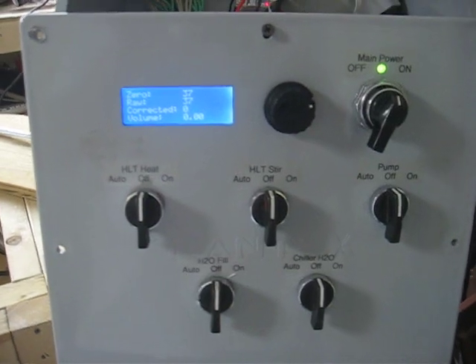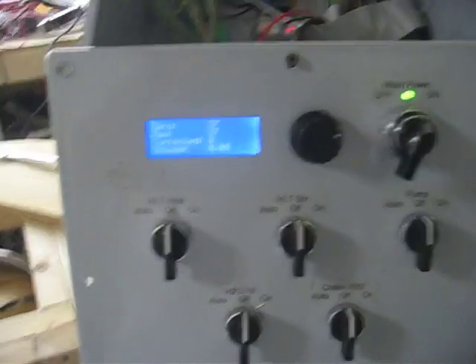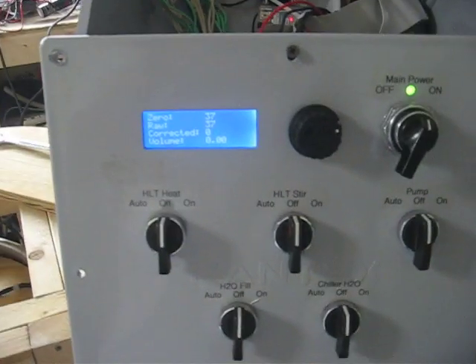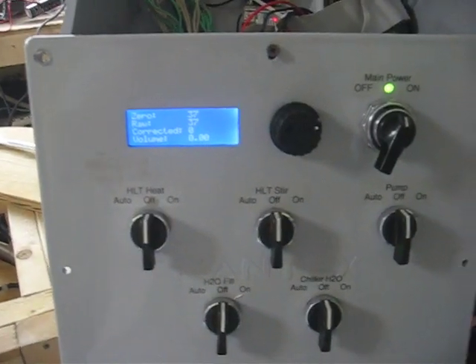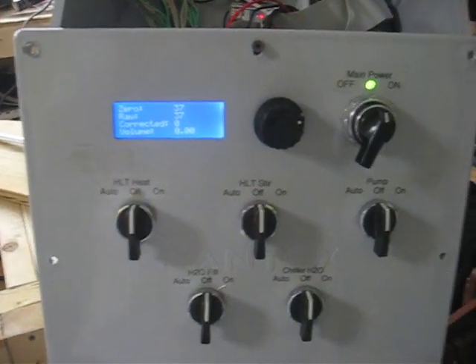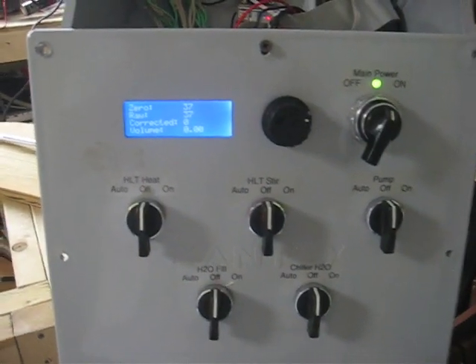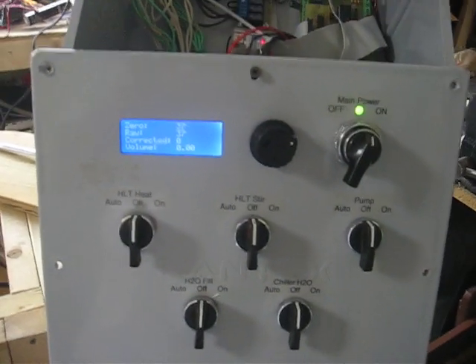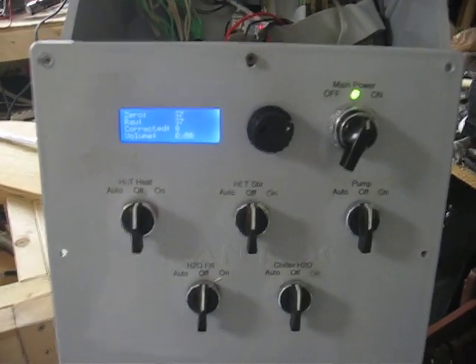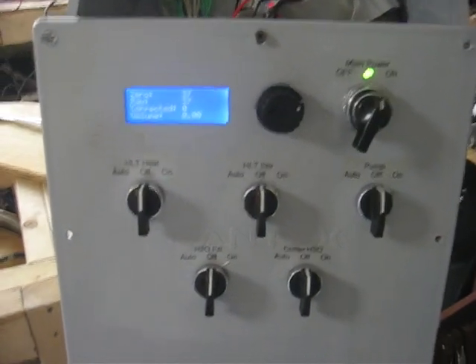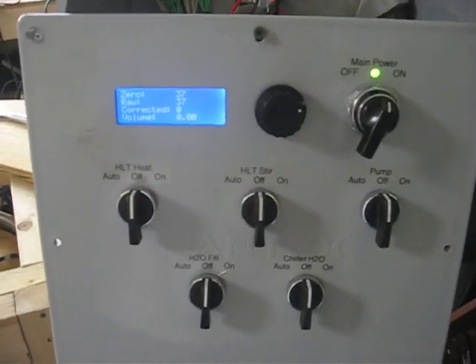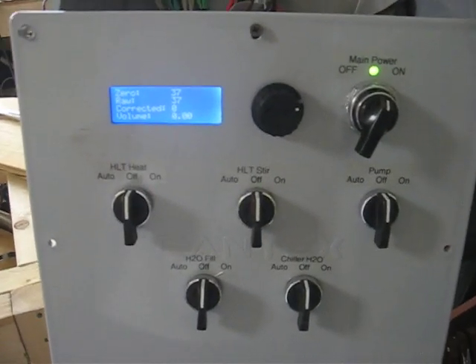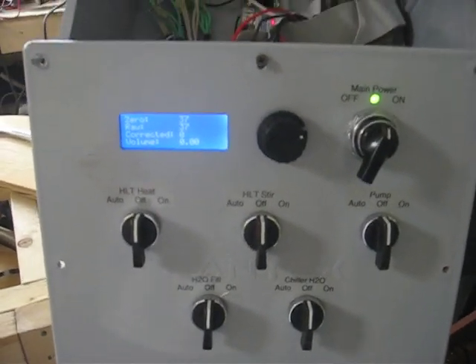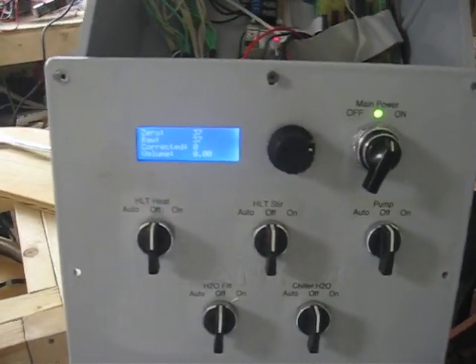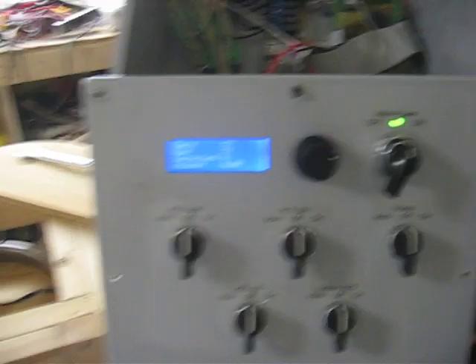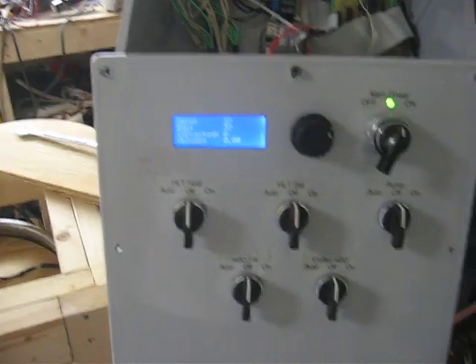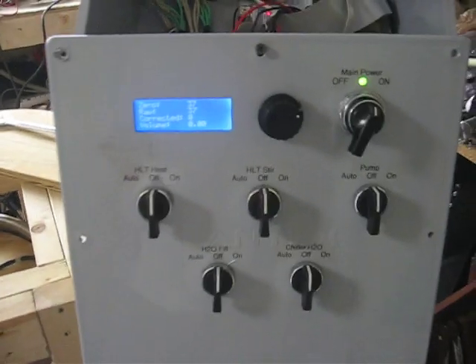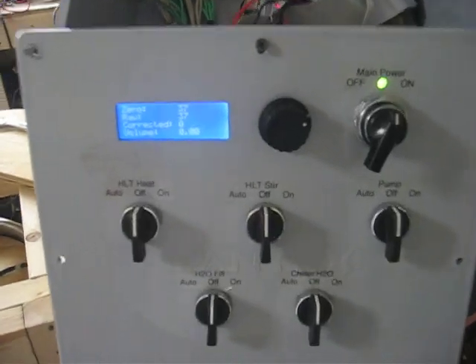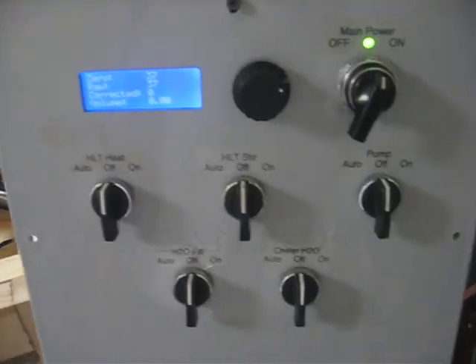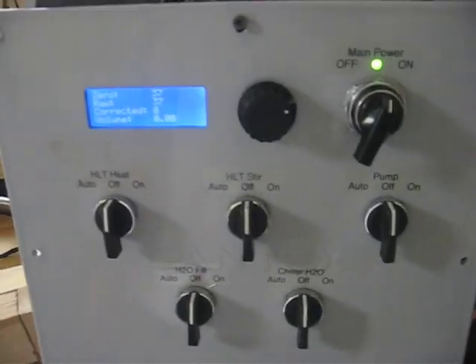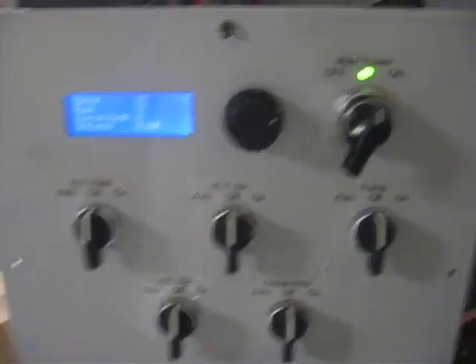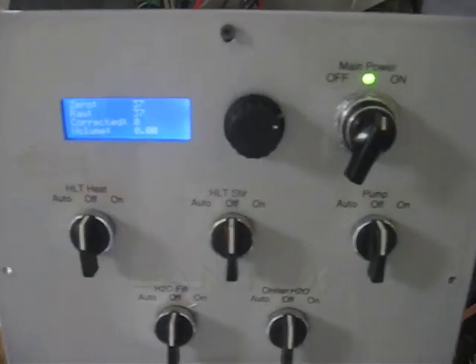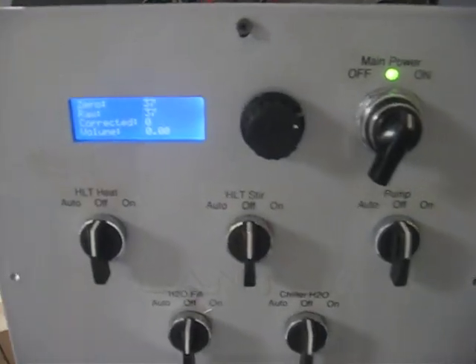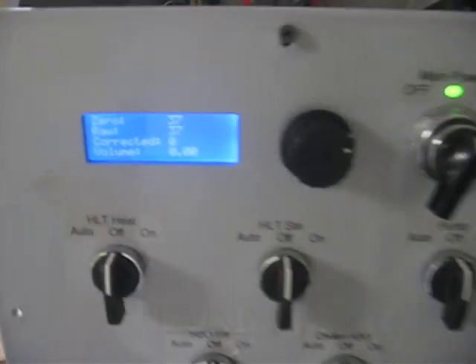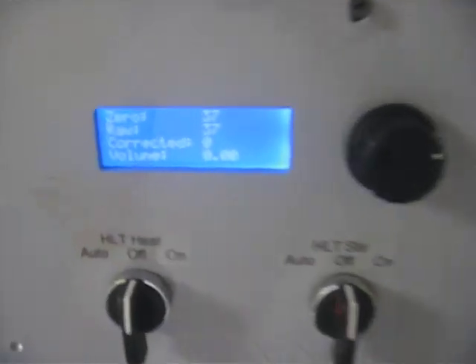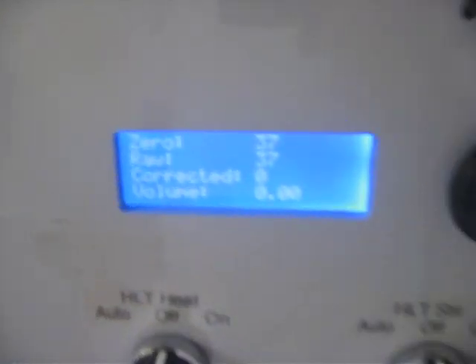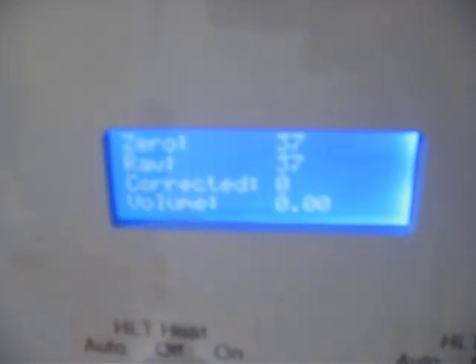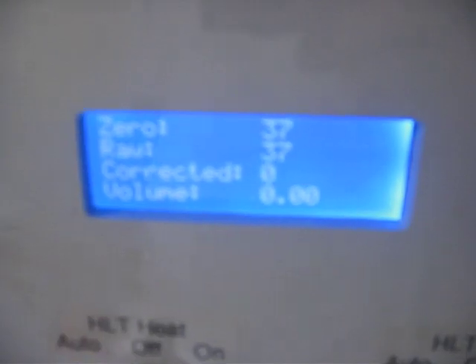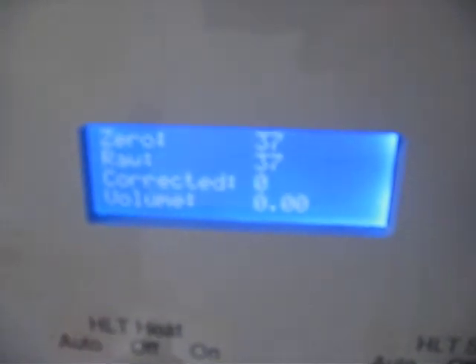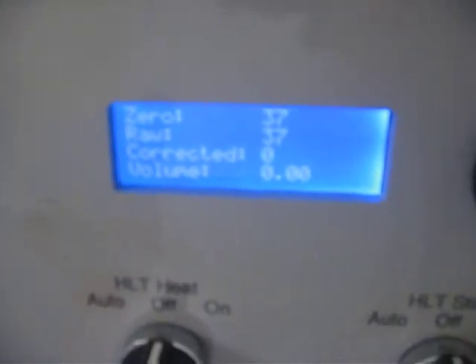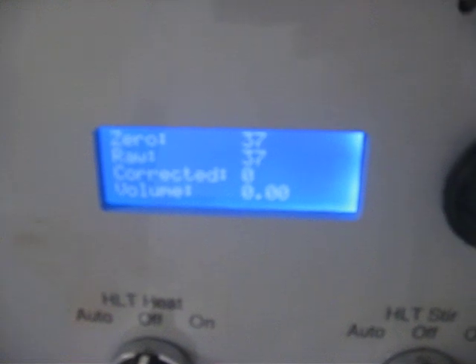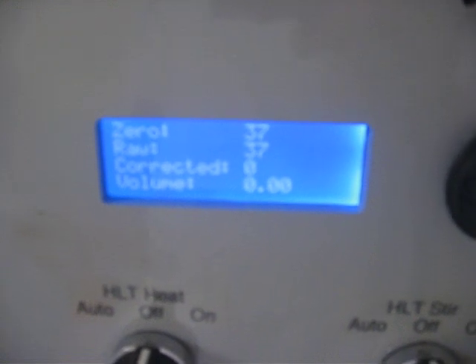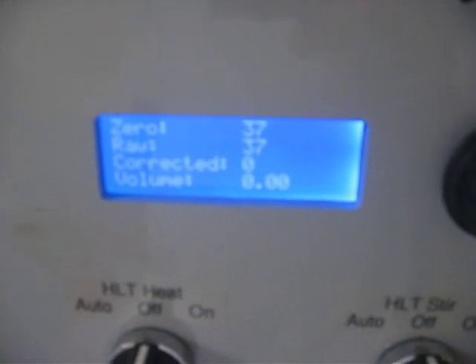Alright, so here we are. We're going to be testing the pressure volume sensing on the Brutrover. As you can see, I have it on the test screen right now.